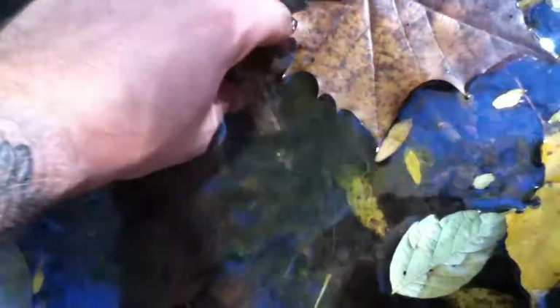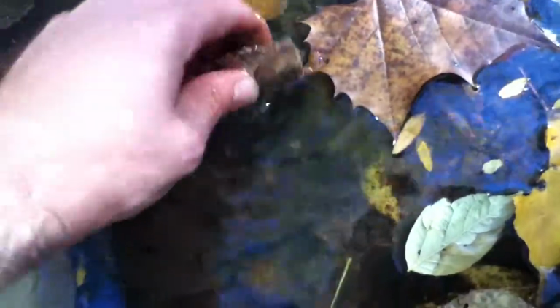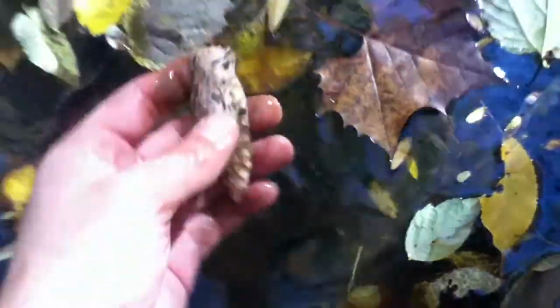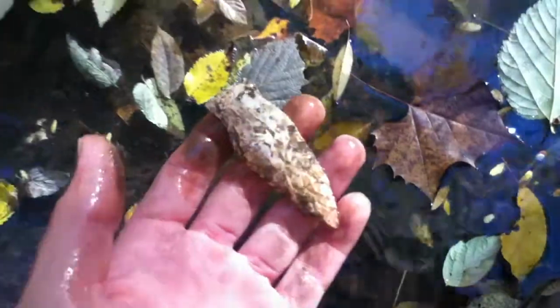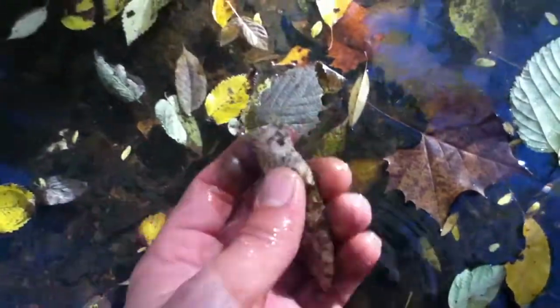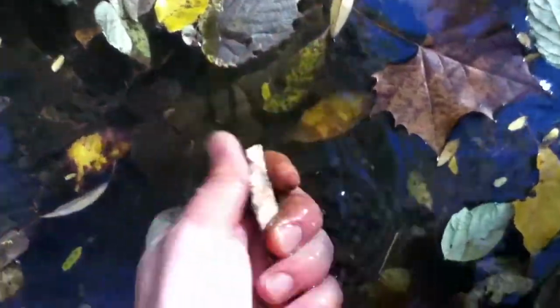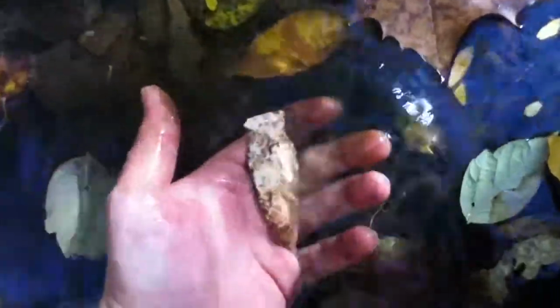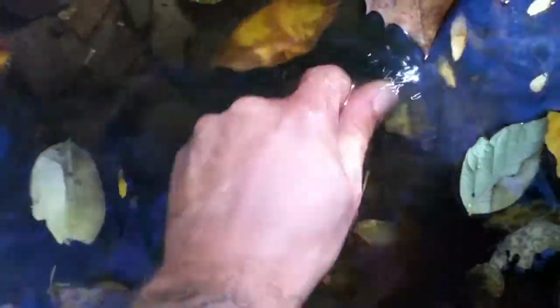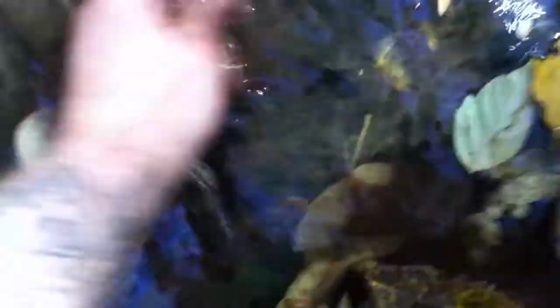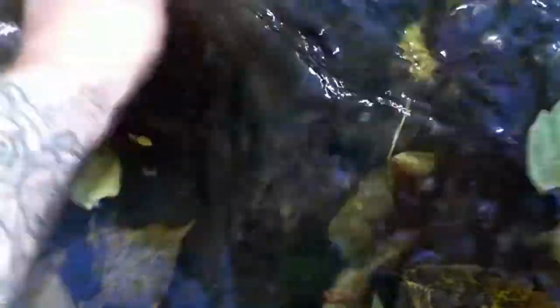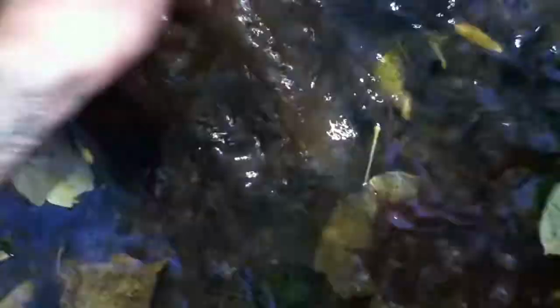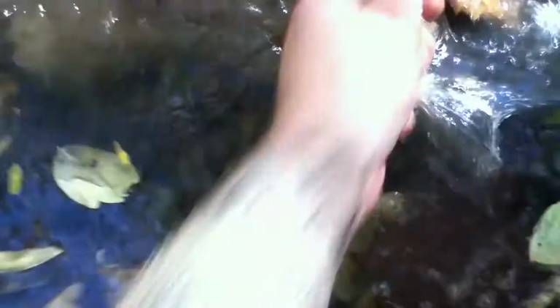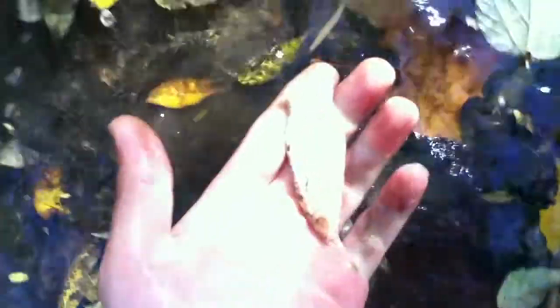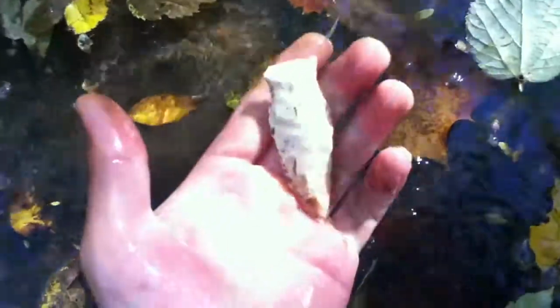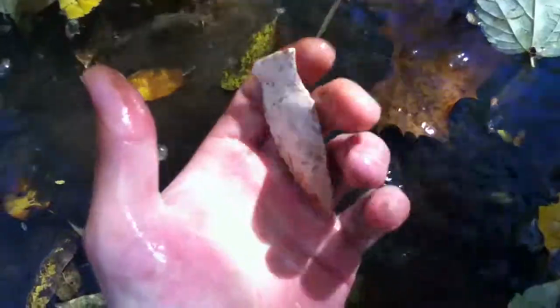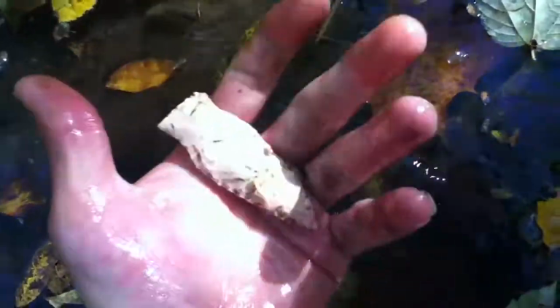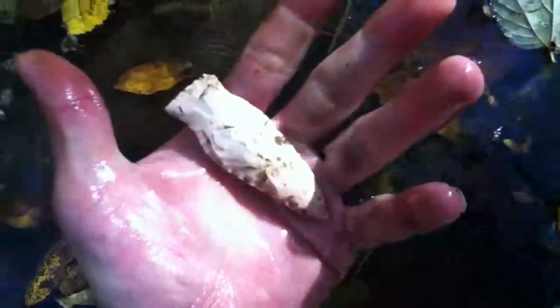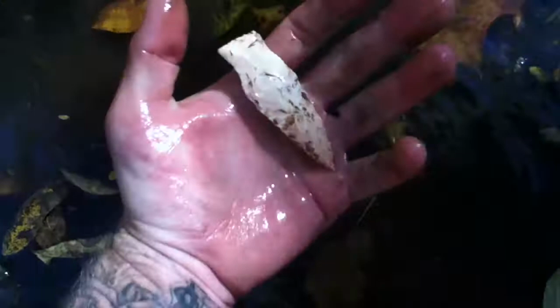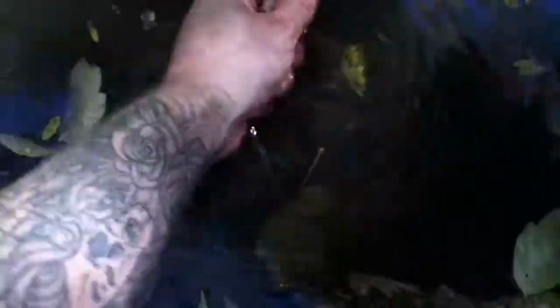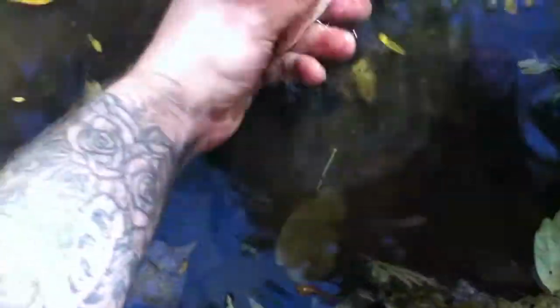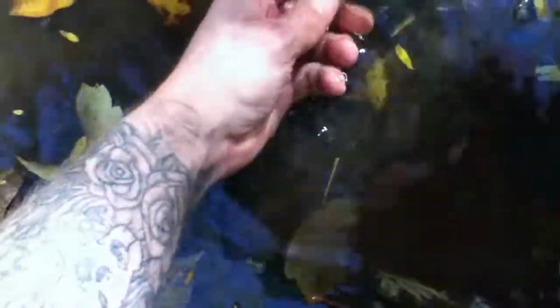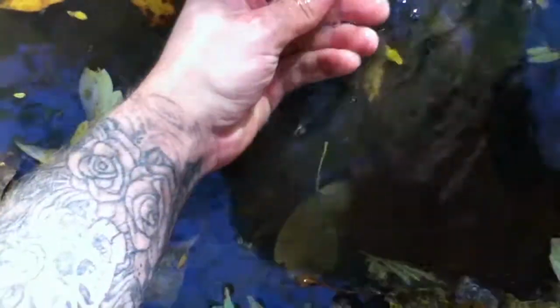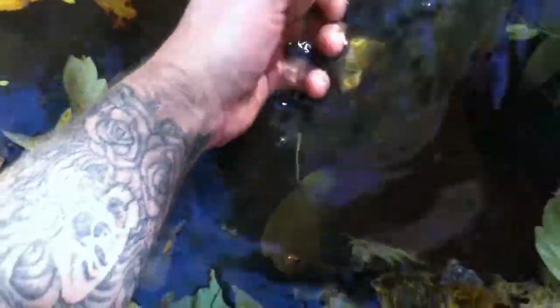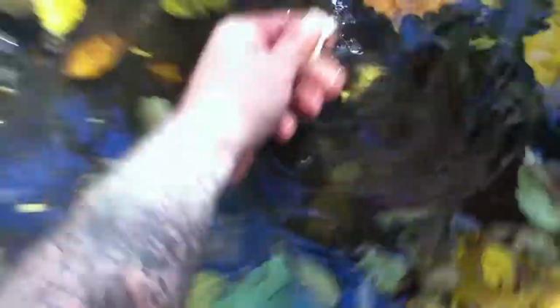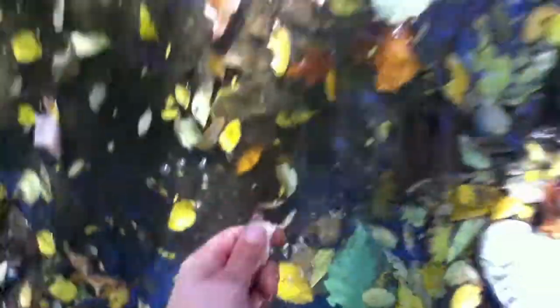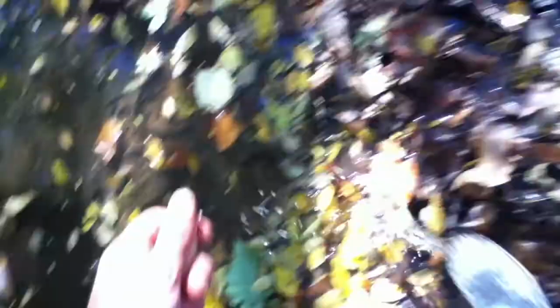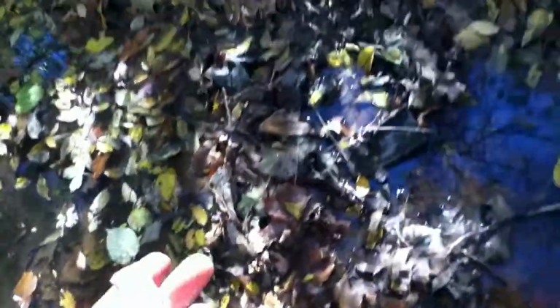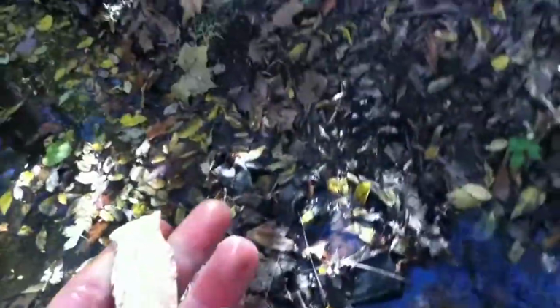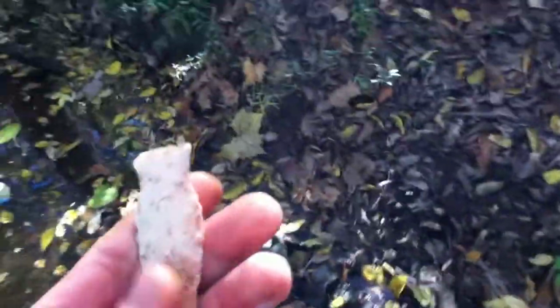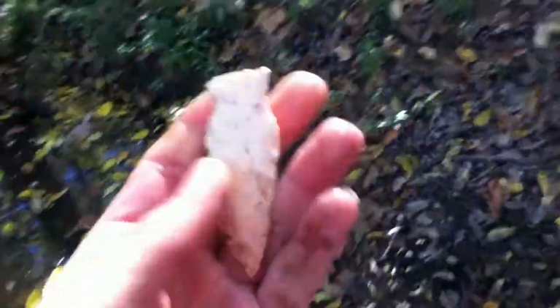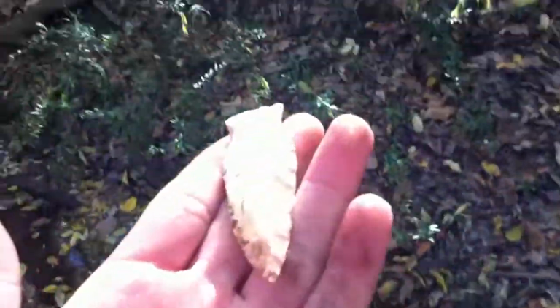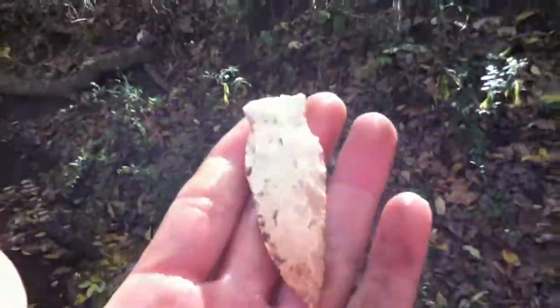Damn, that's a nice piece. What kind is that? A little rice side notch or something? Pink and white? Damn, that's a nice one.